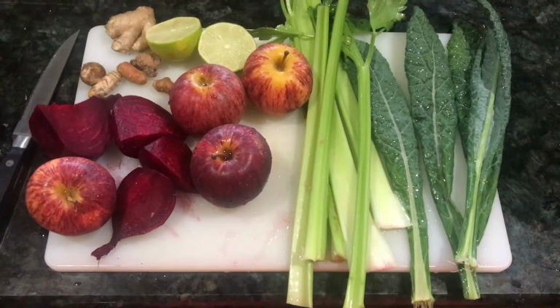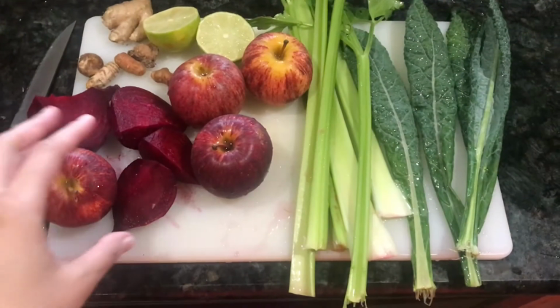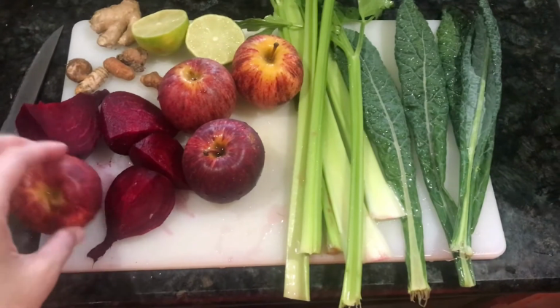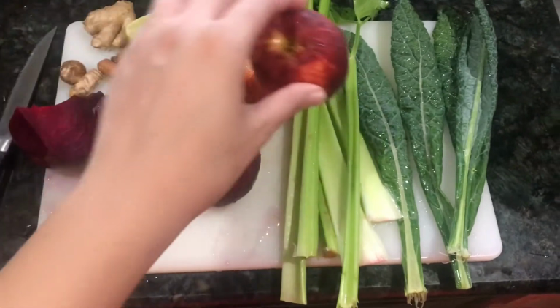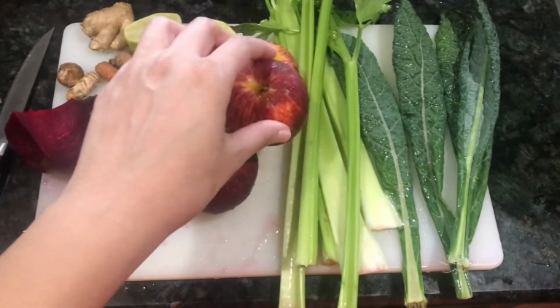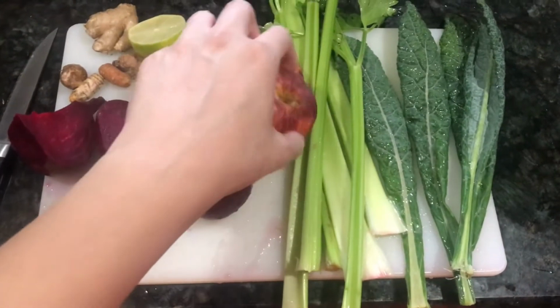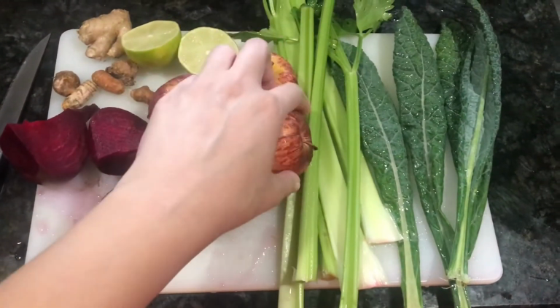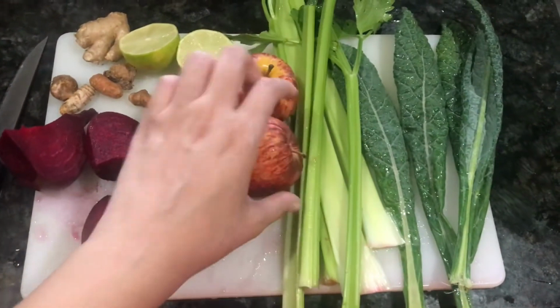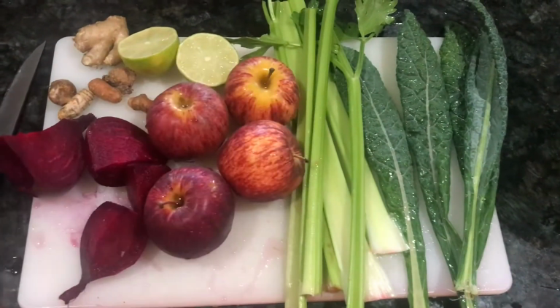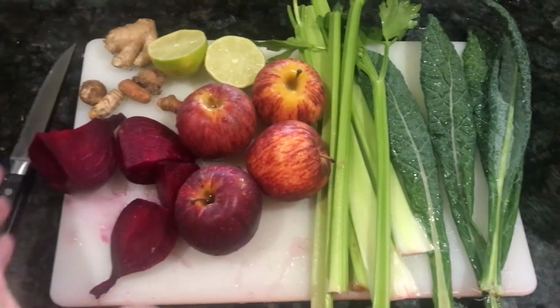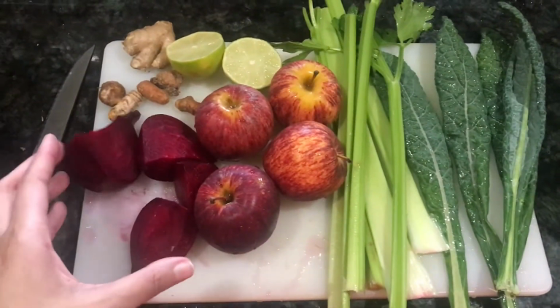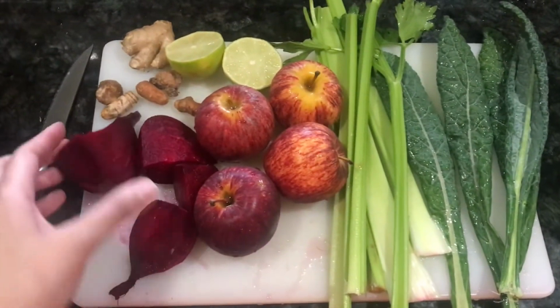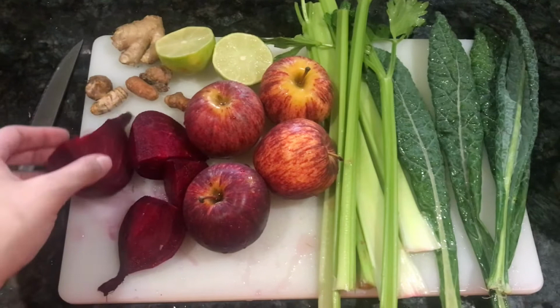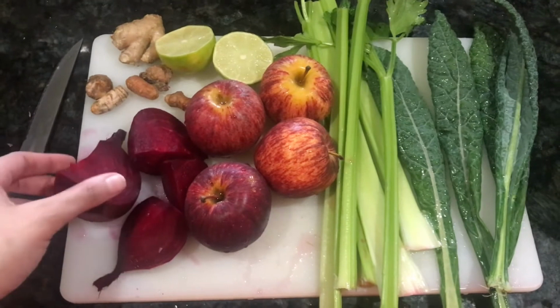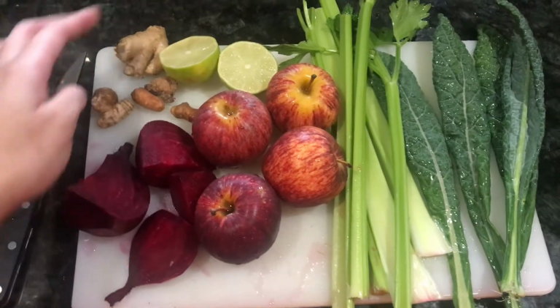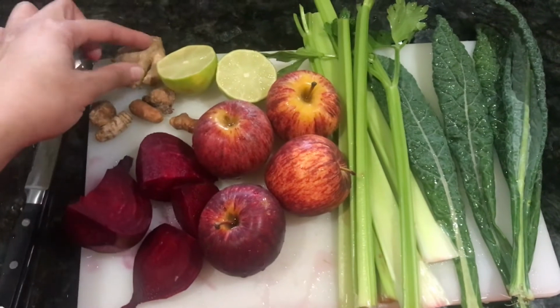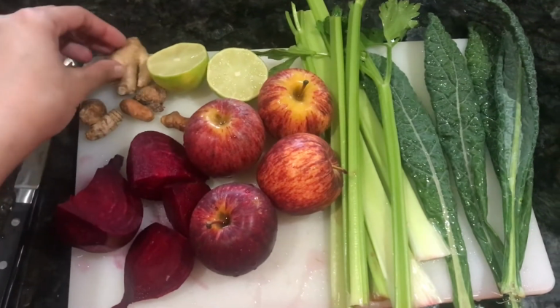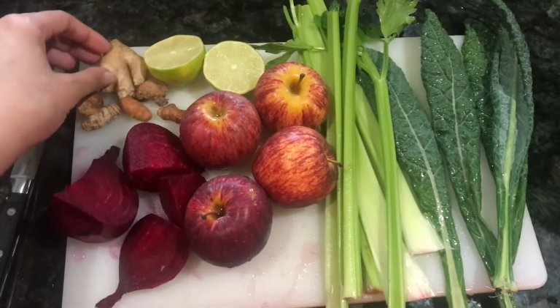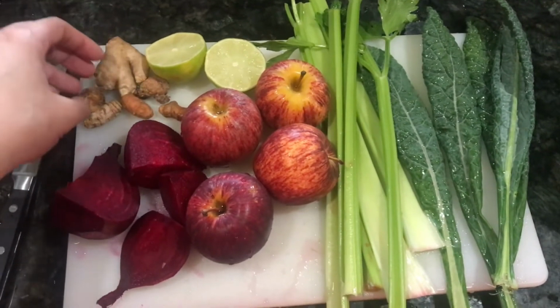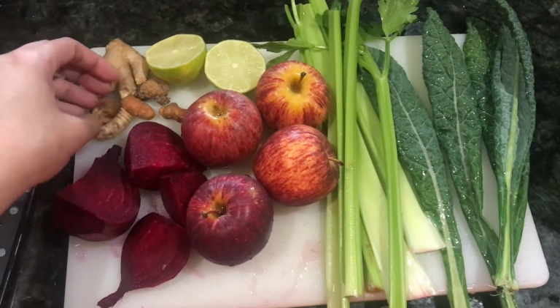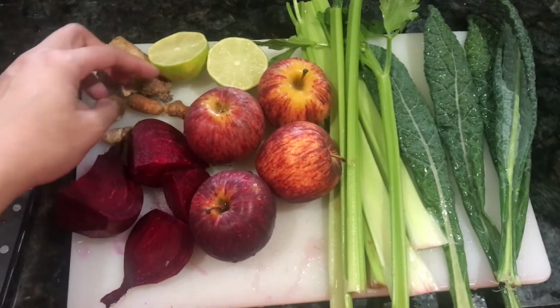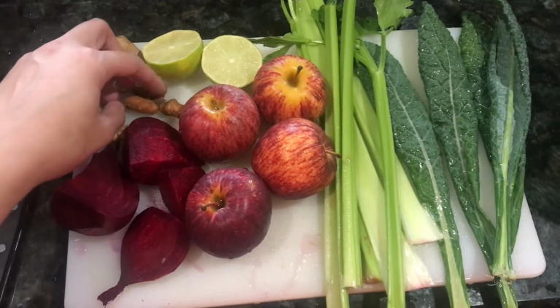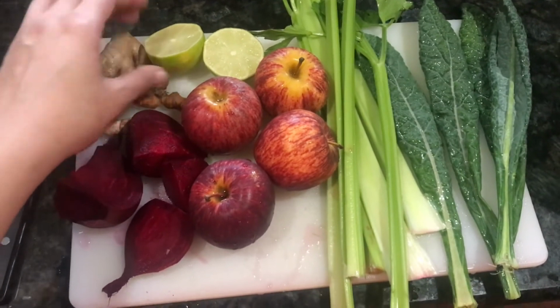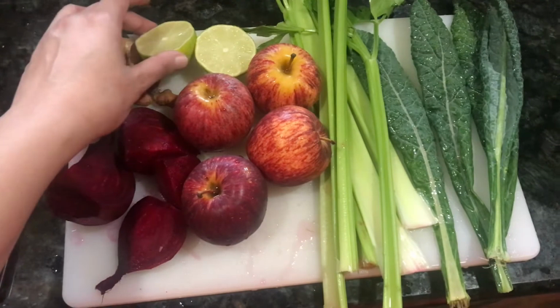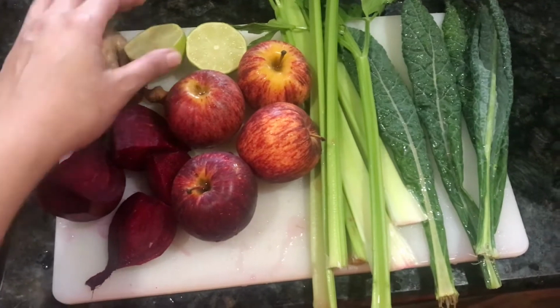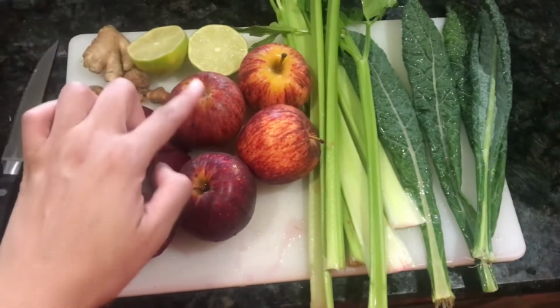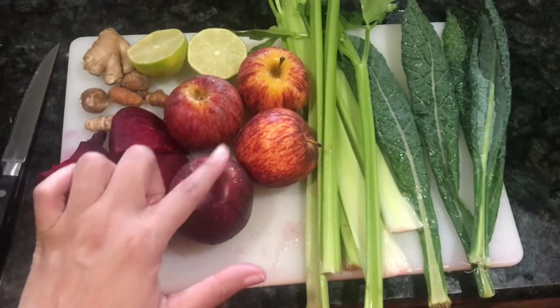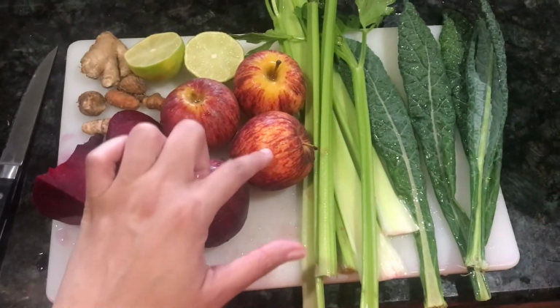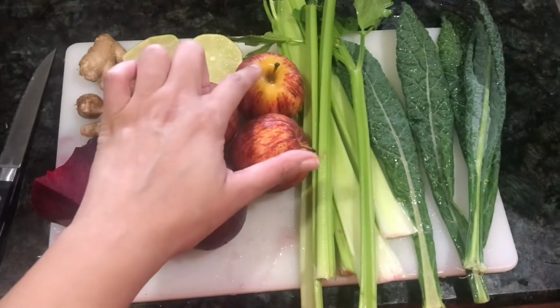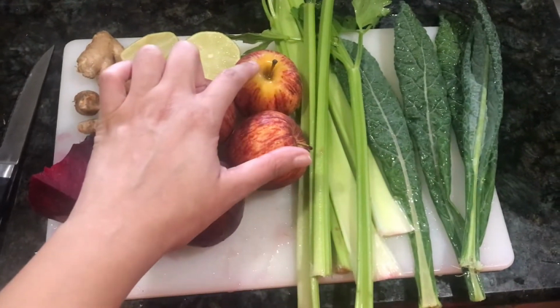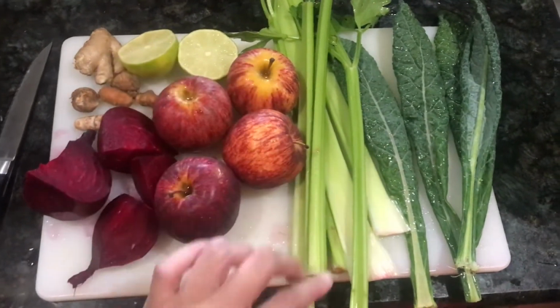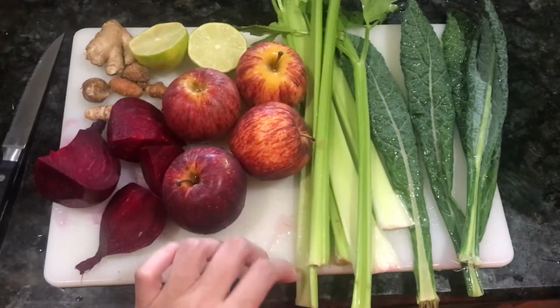Here are your juice ingredients. The main ingredient, of course, is one beet that I've cut into quarters to make it go easier through the juicer. Two thumbs of ginger, a few roots of turmeric, and four apples.